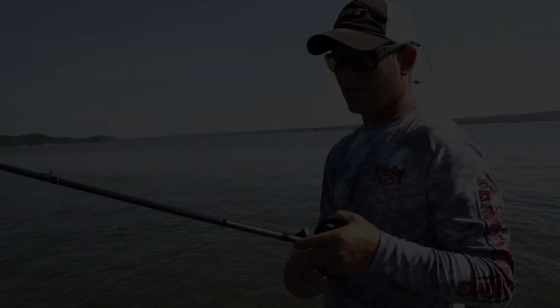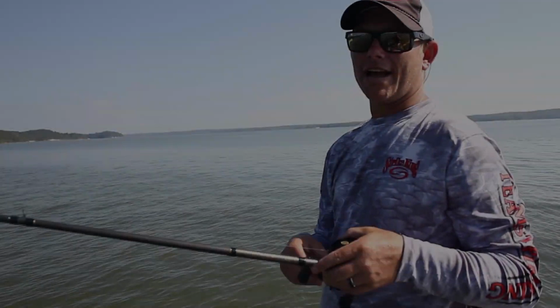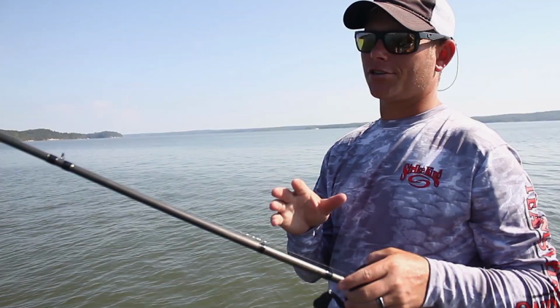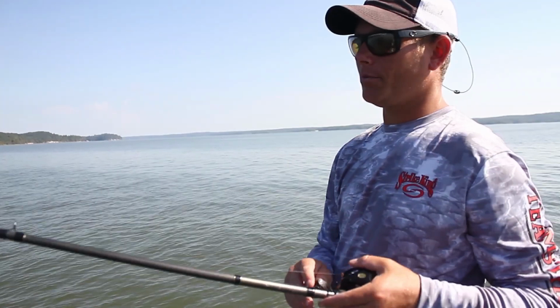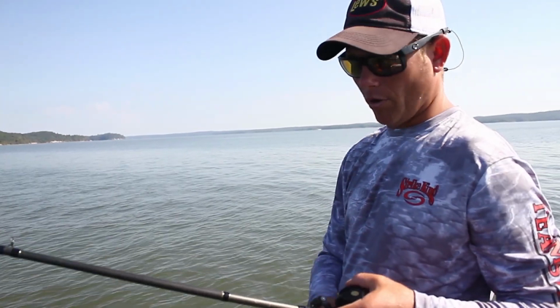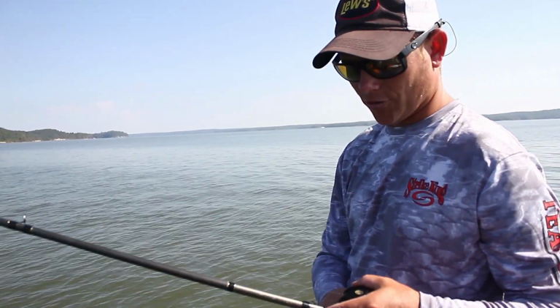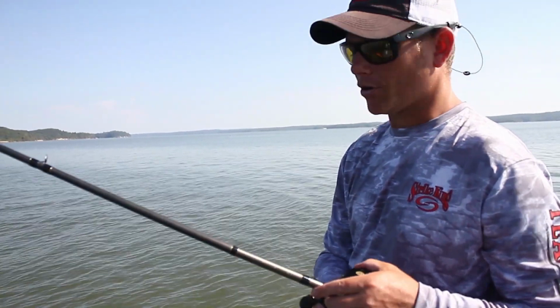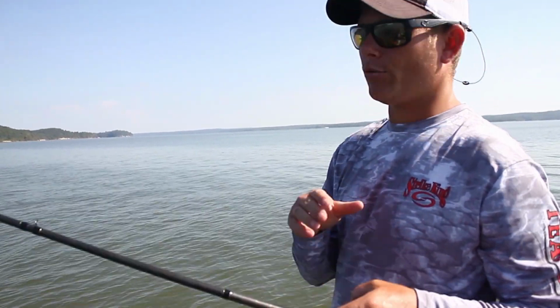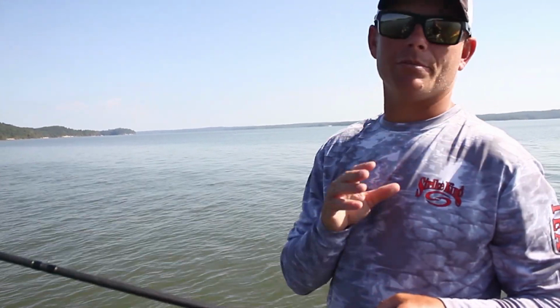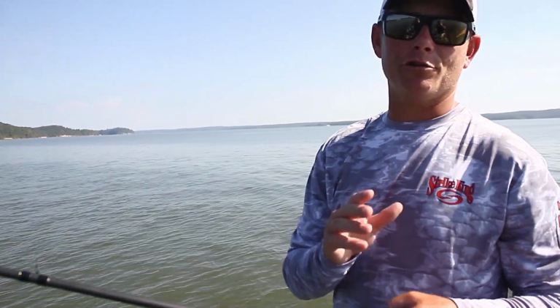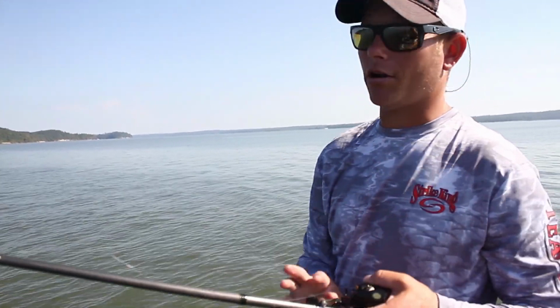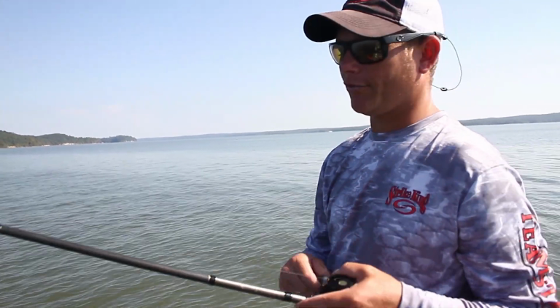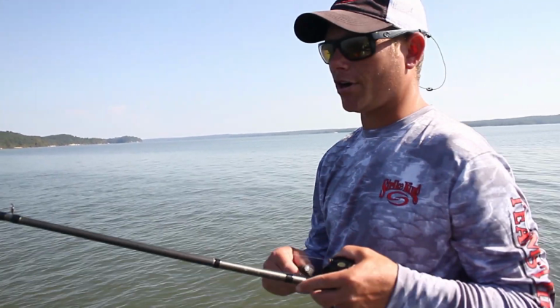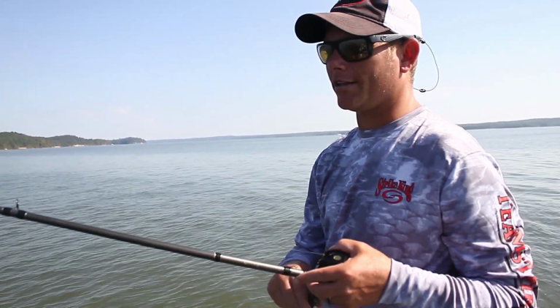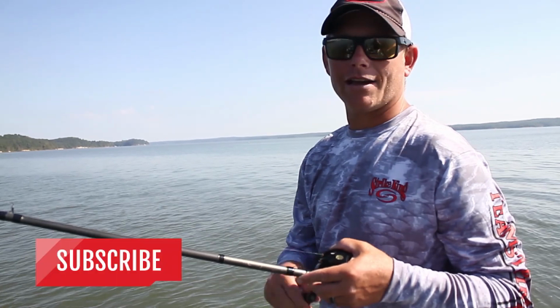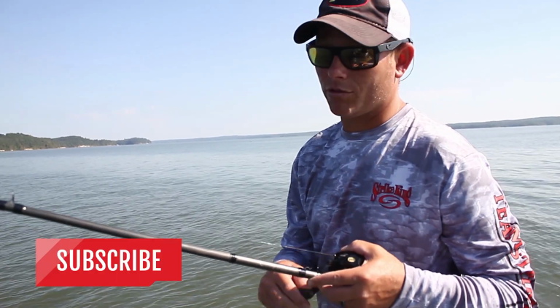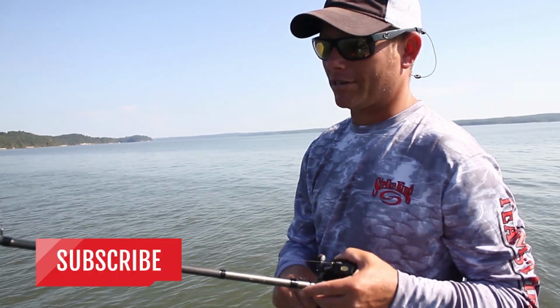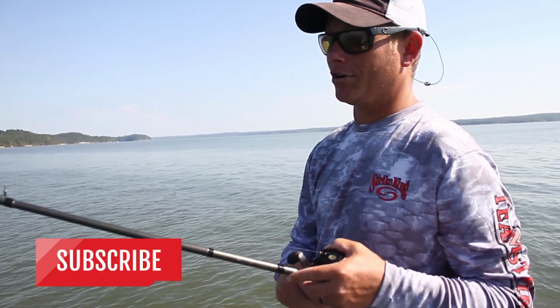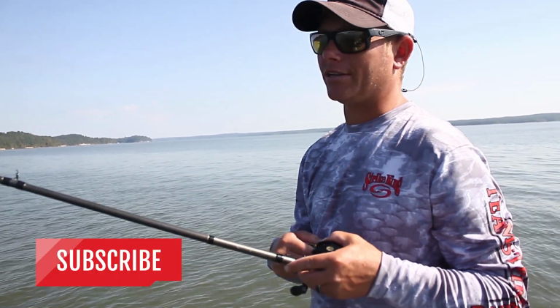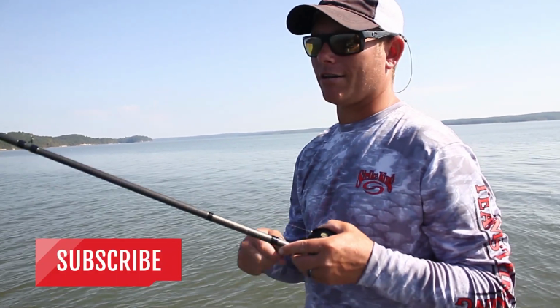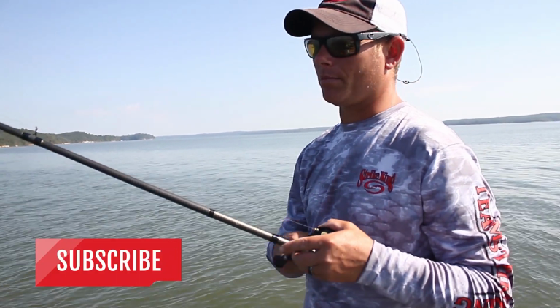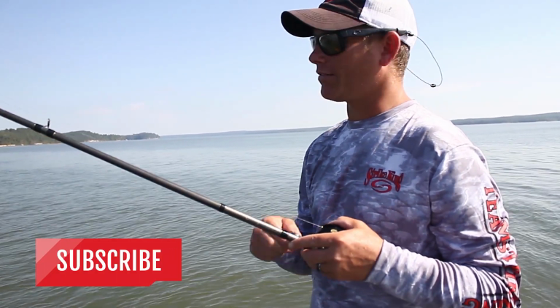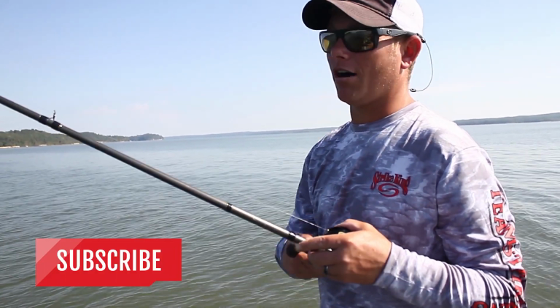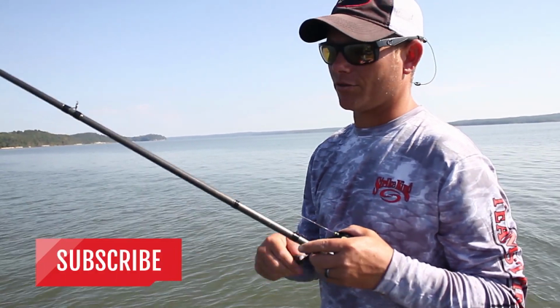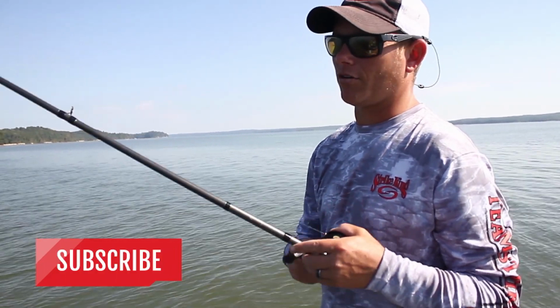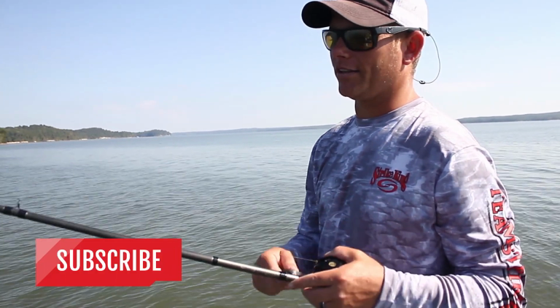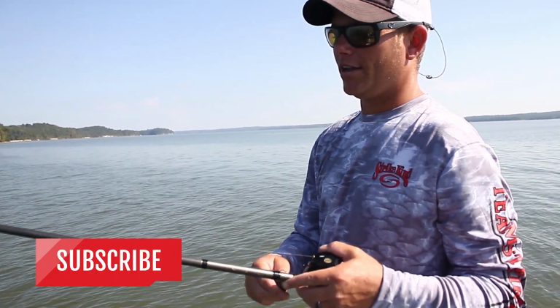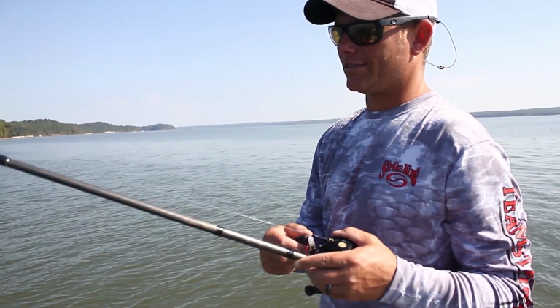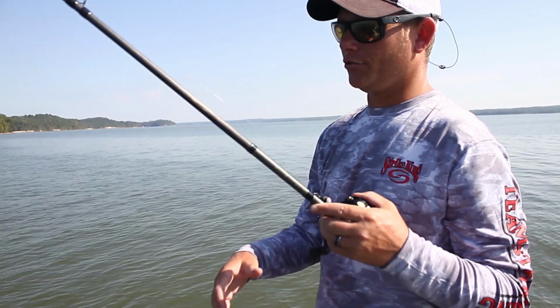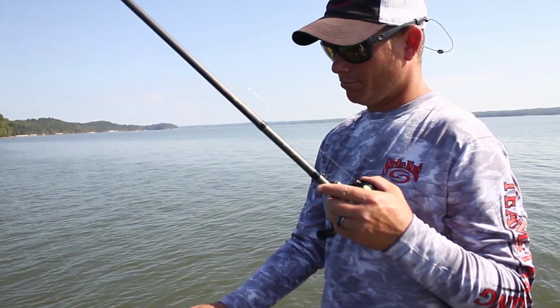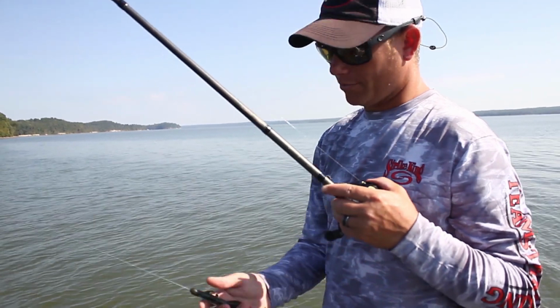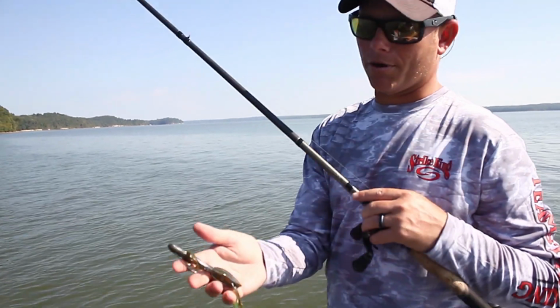Hey guys, it's Strike King Pro, Andrew Rupshaw, and I want to tell you about a new product here from Strike King, and it's one that I'm extremely excited about because I've caught a lot of fish on it already — and that's the new Magnum Game Hog.